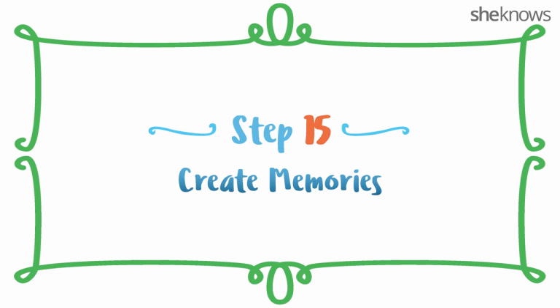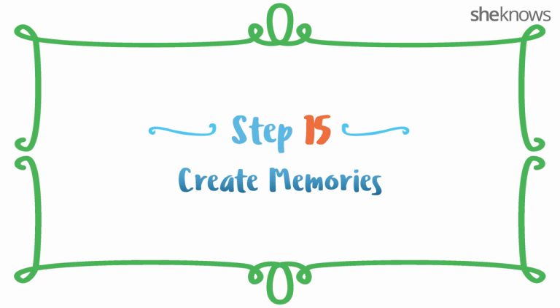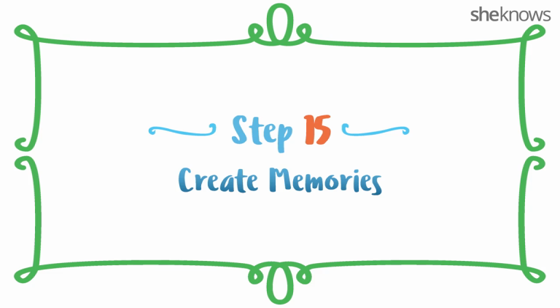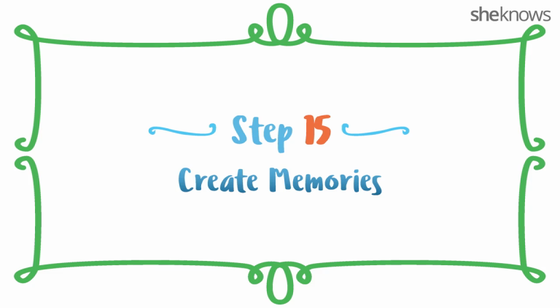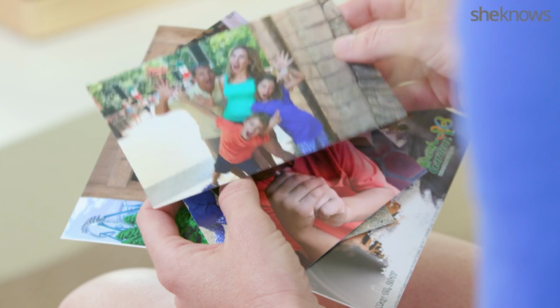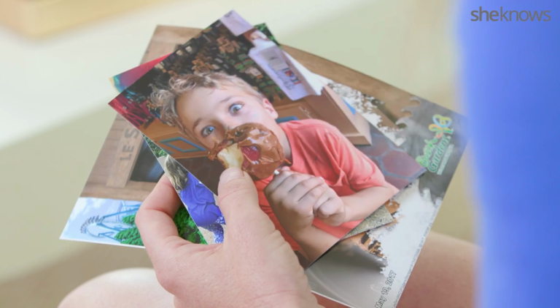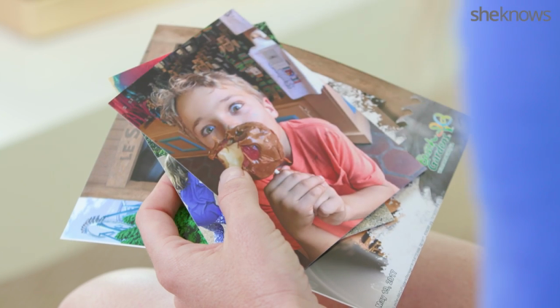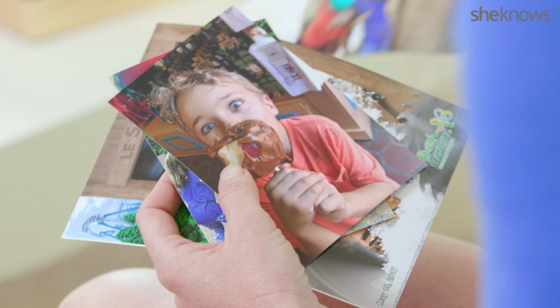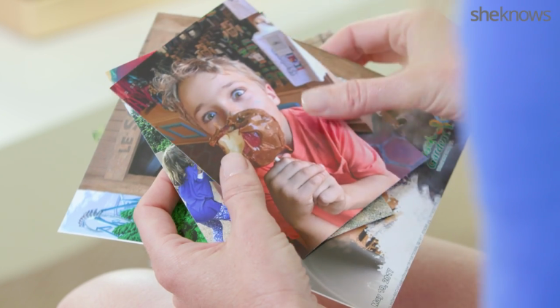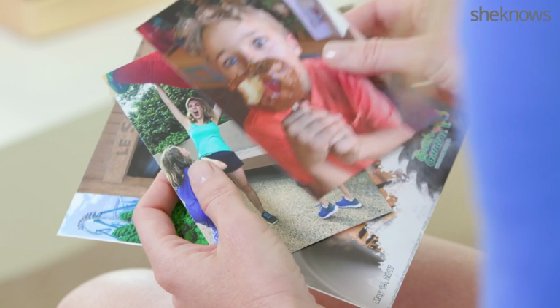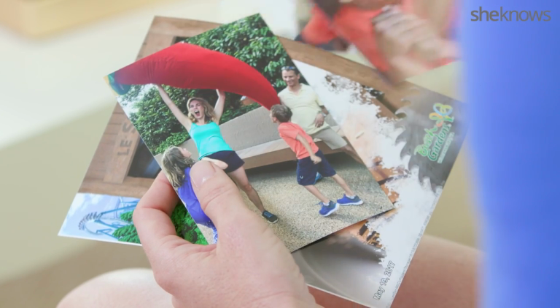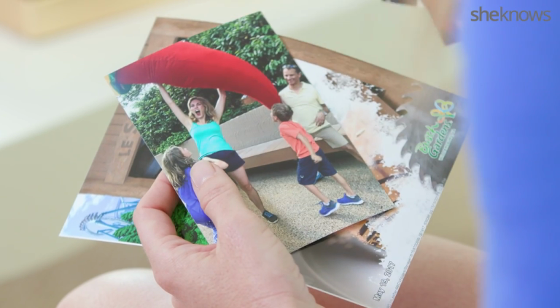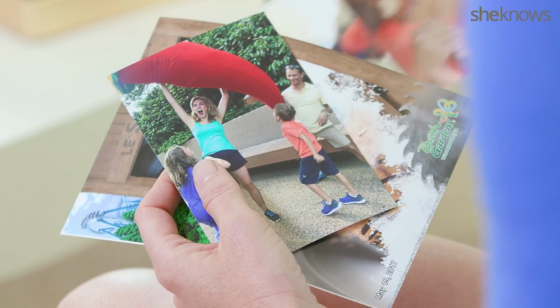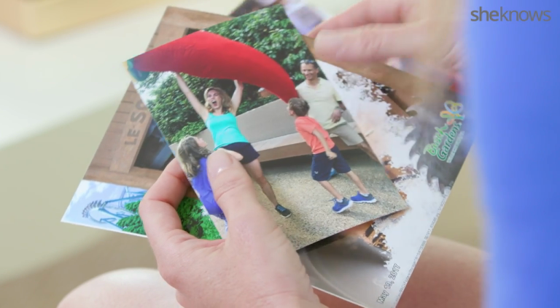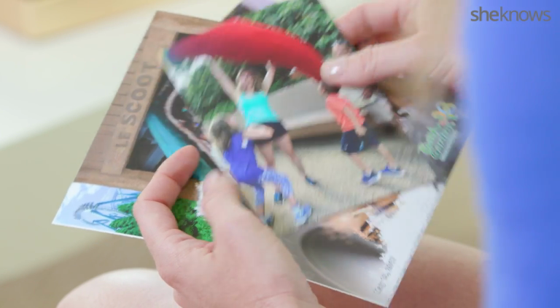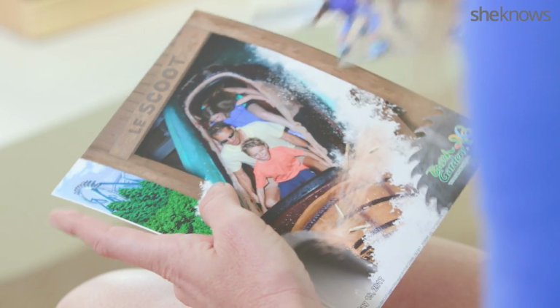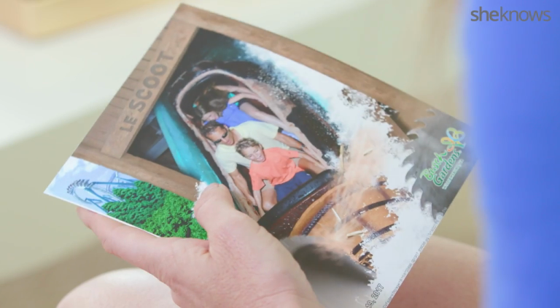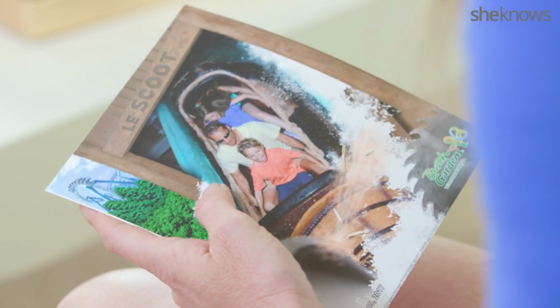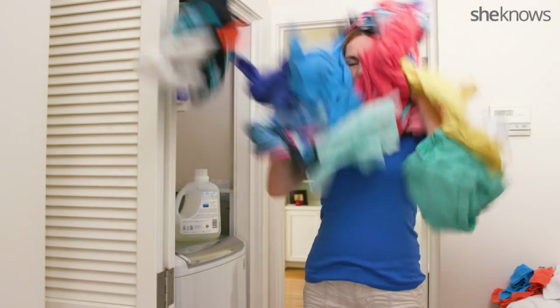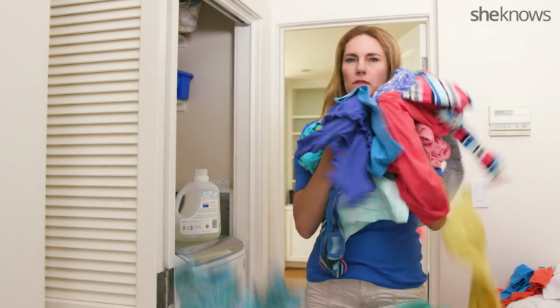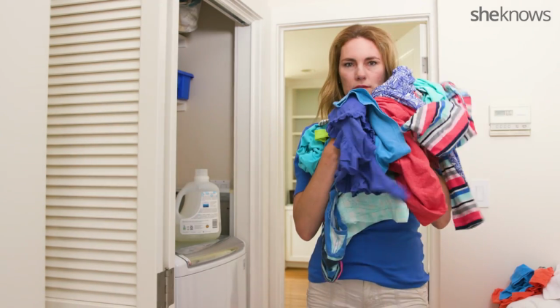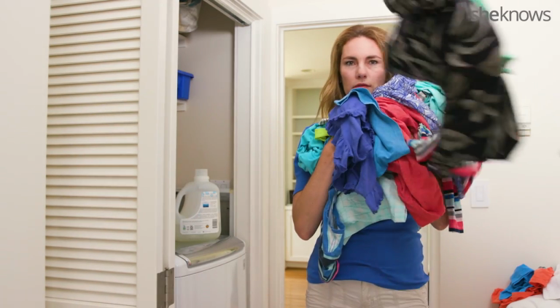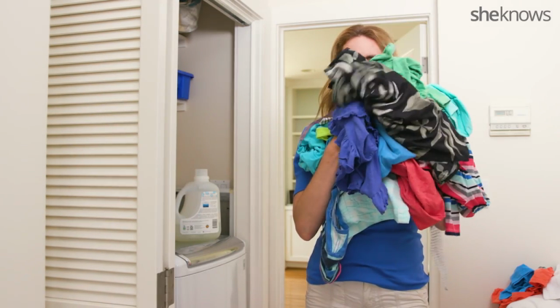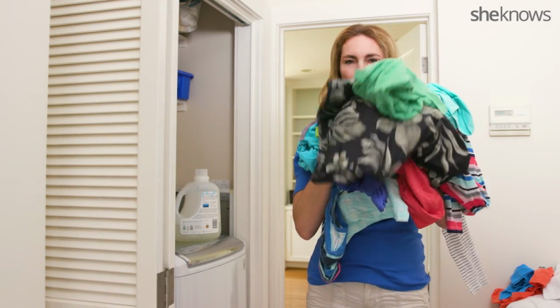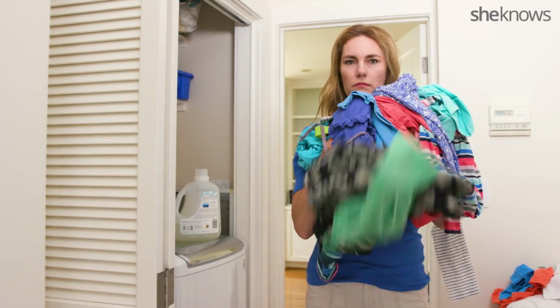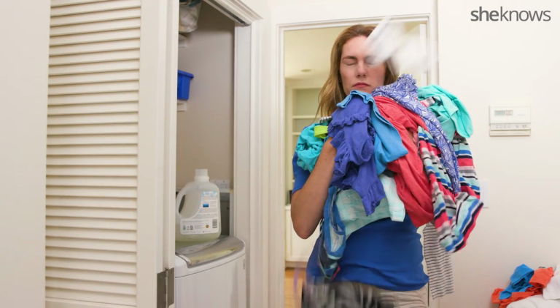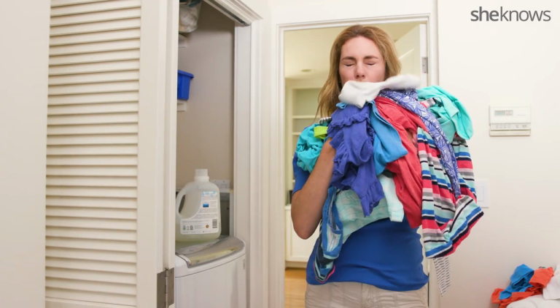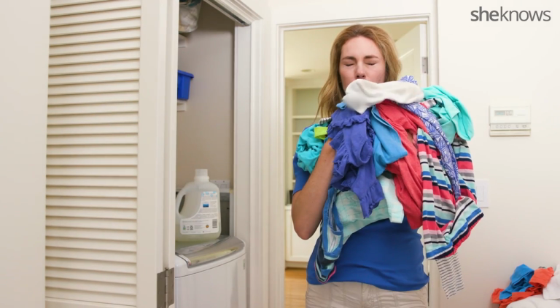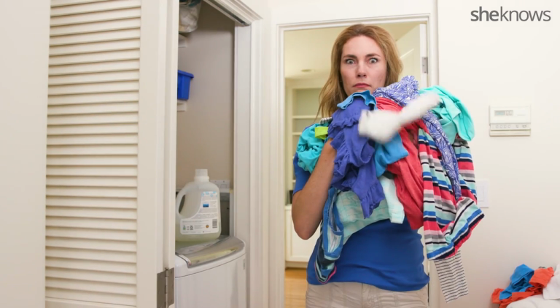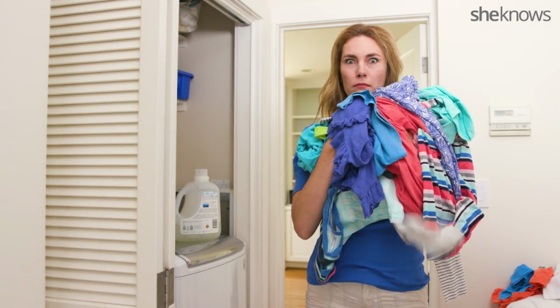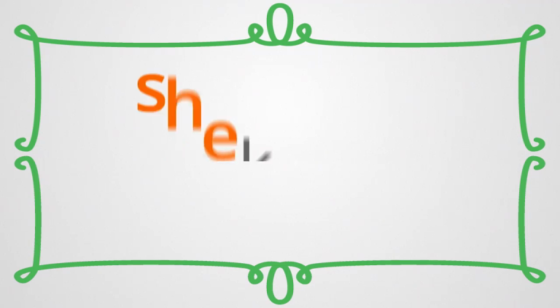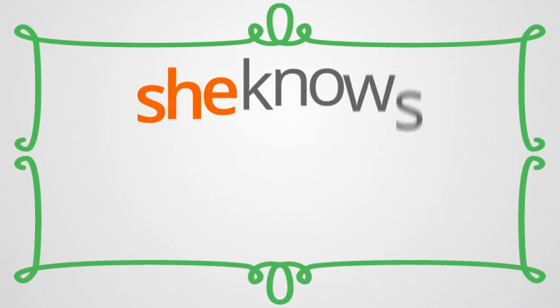Step 15: Create memories that last a lifetime and a mountain of laundry.